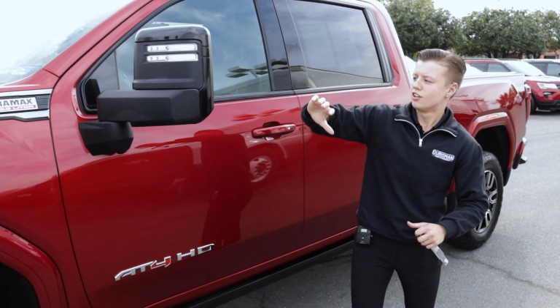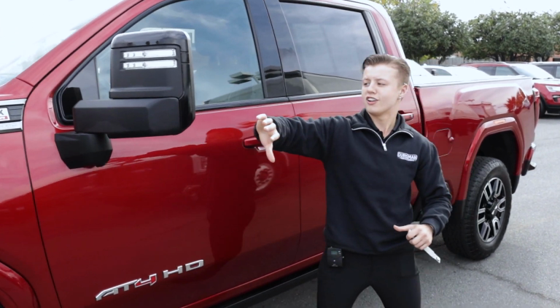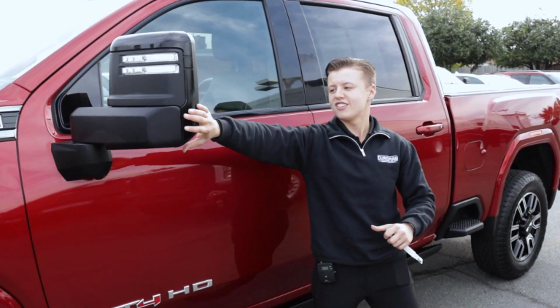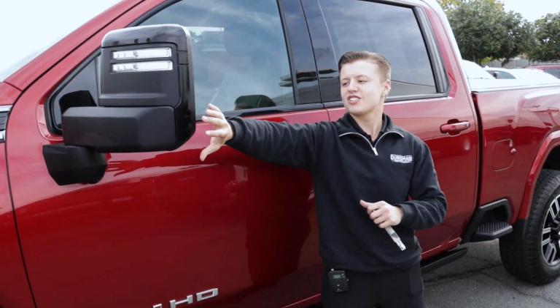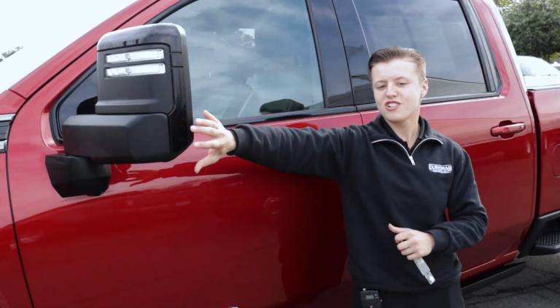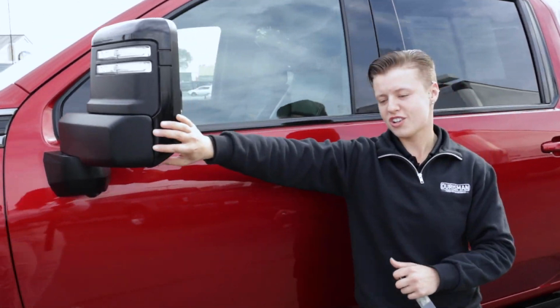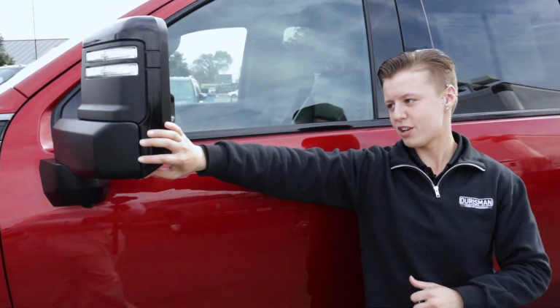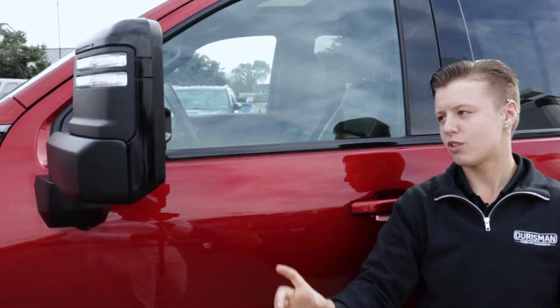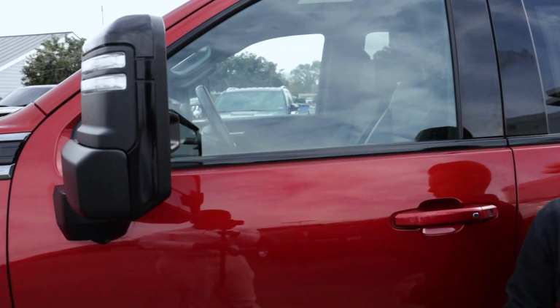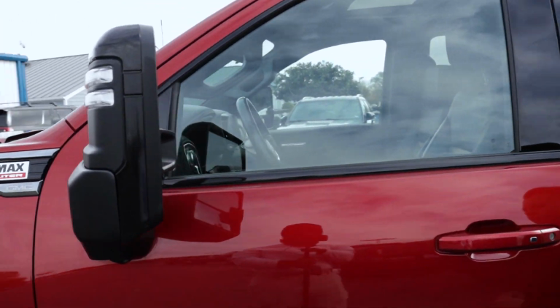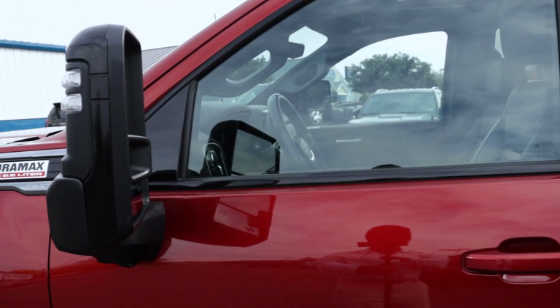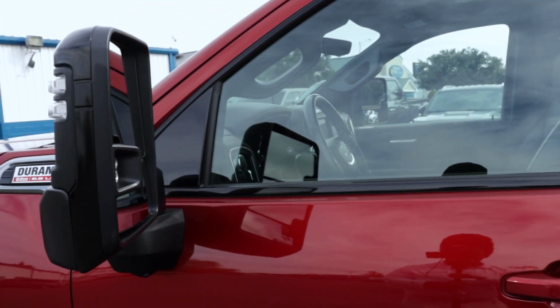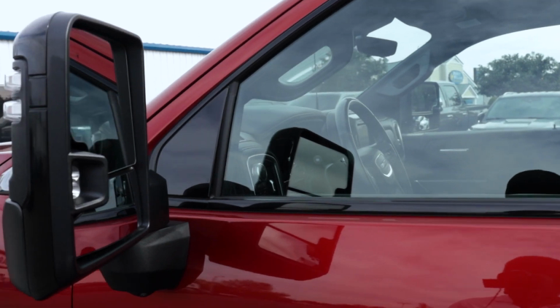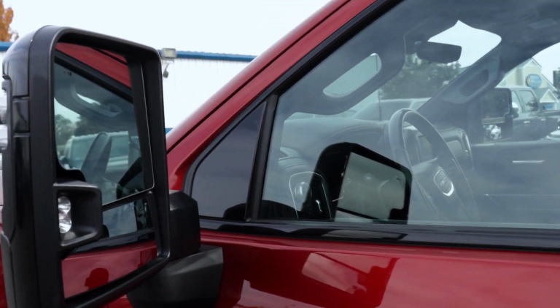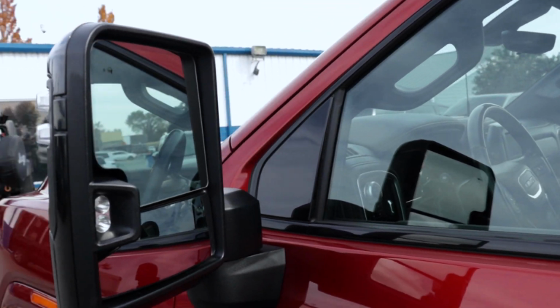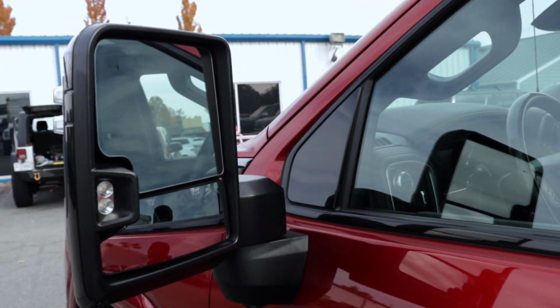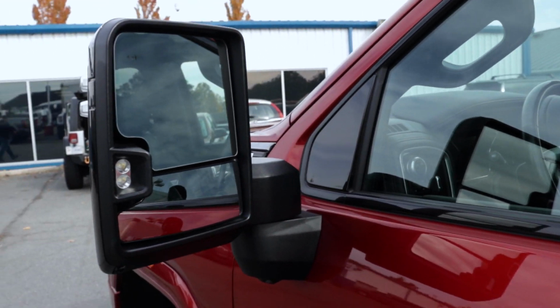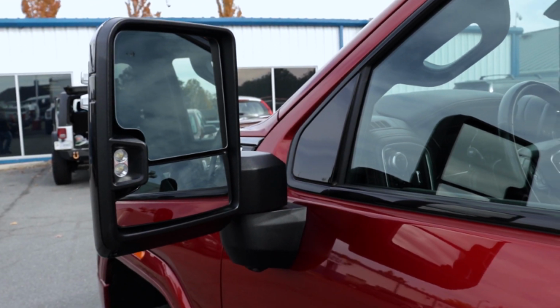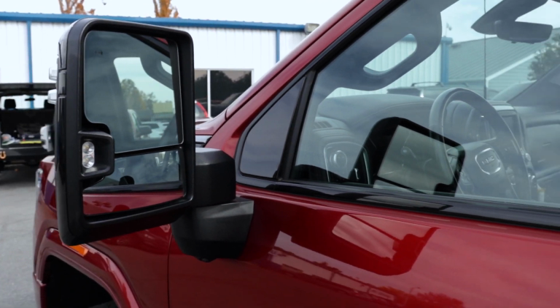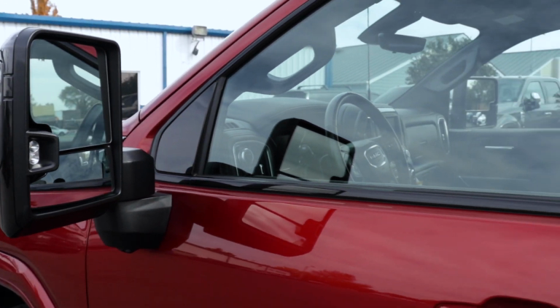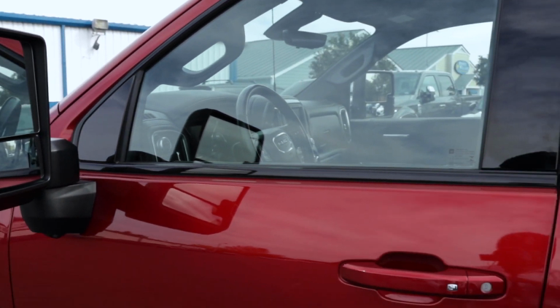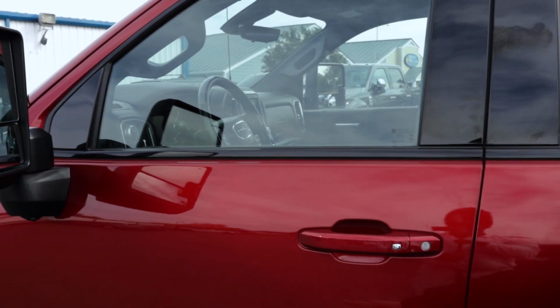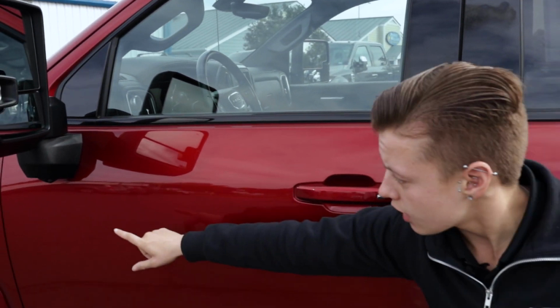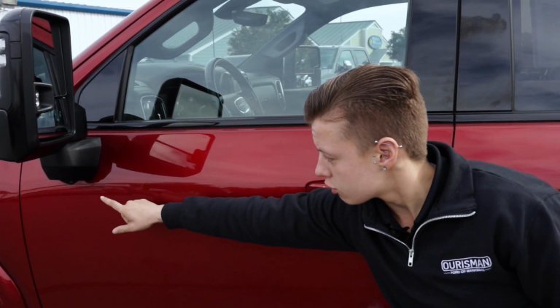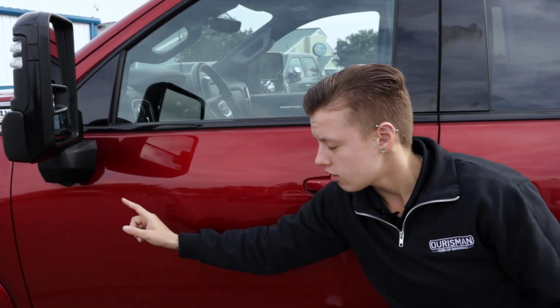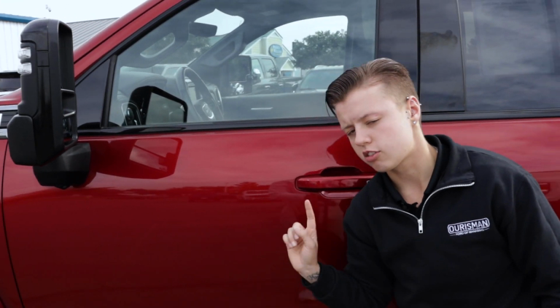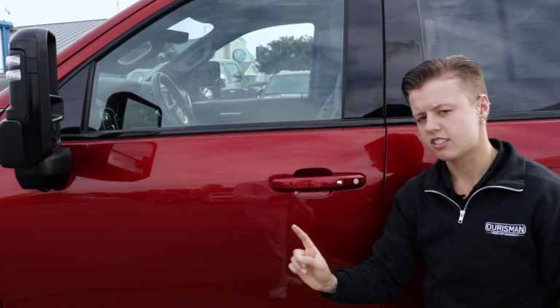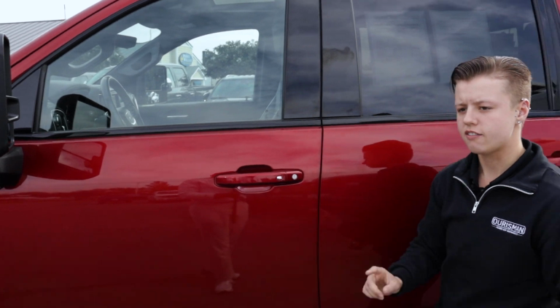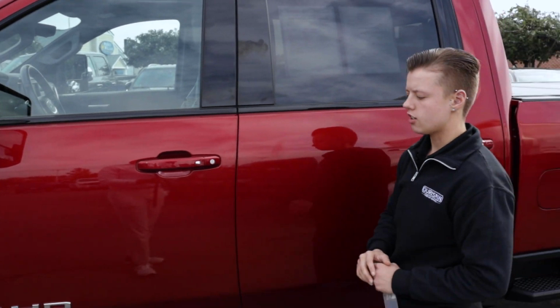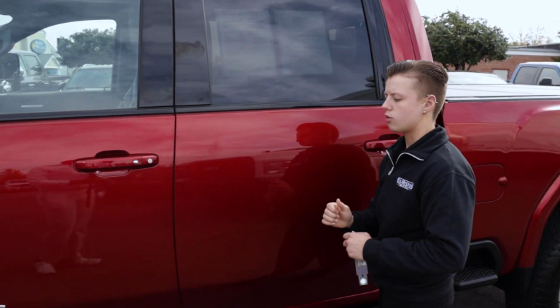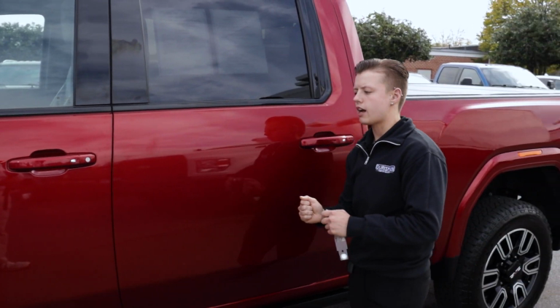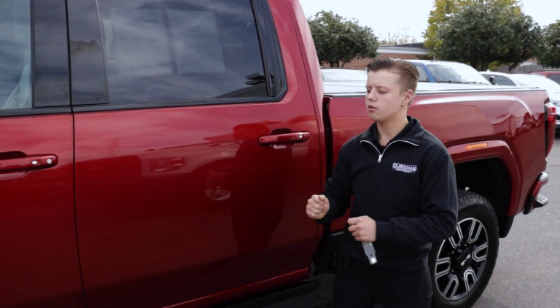You're going to notice these huge tow mirrors, once again with the LED lights. You'll also have a blind spot warning and a camera throughout — it's 360 vision when you're backing up.